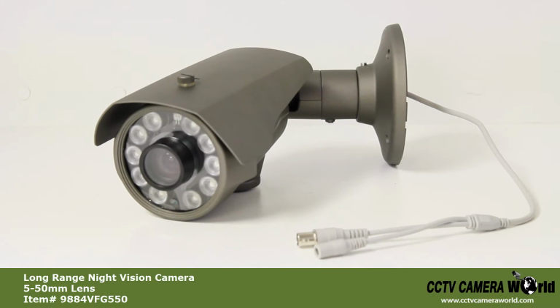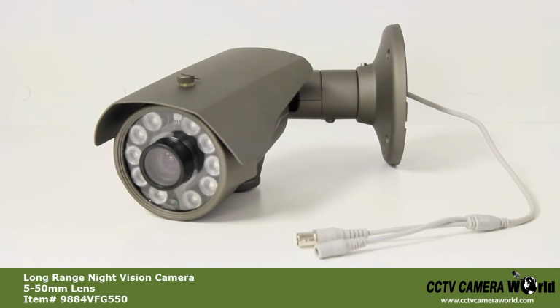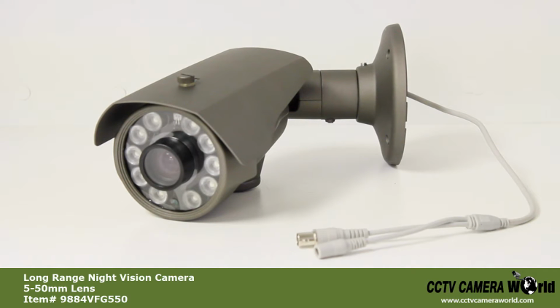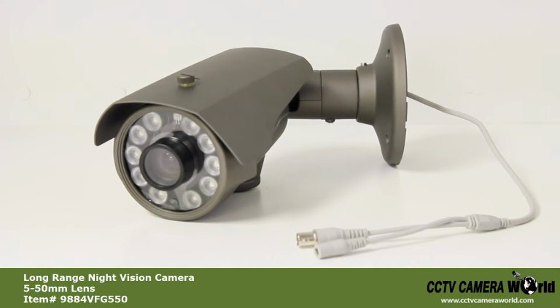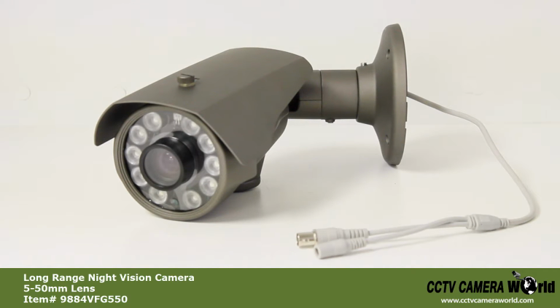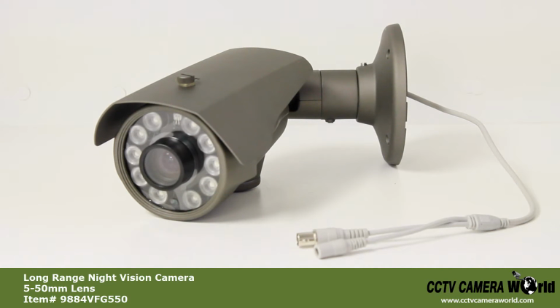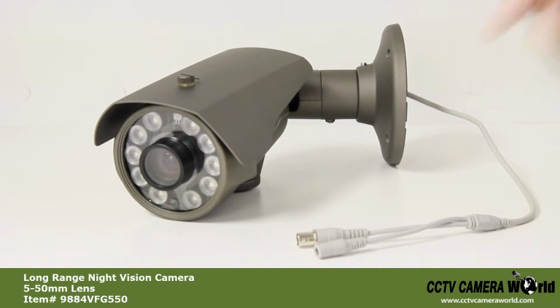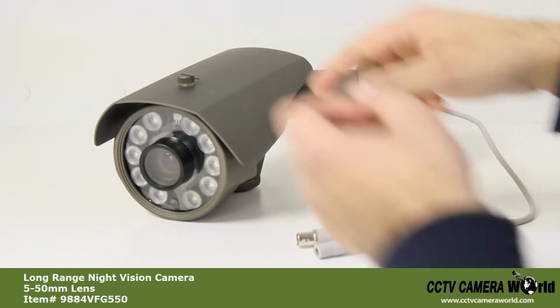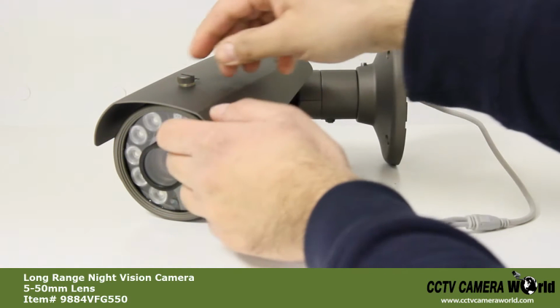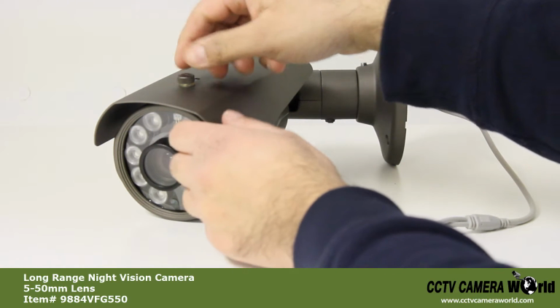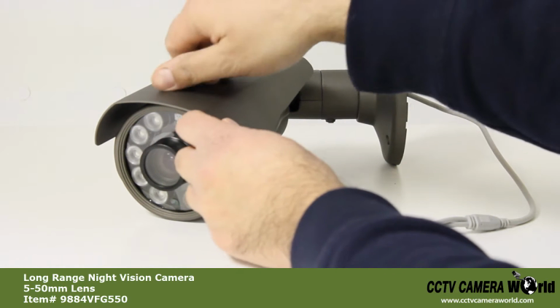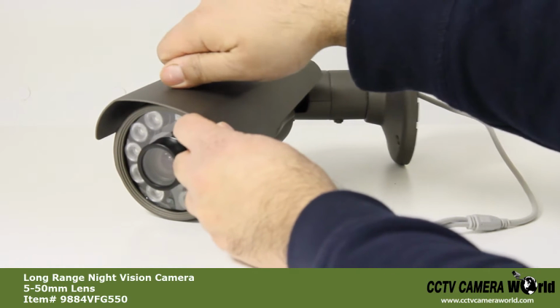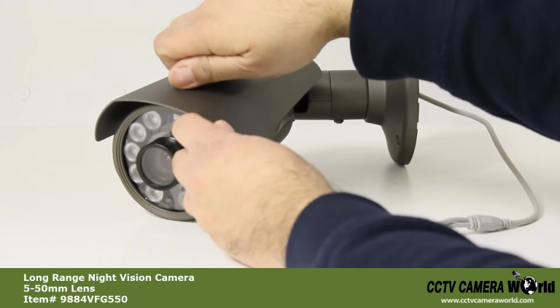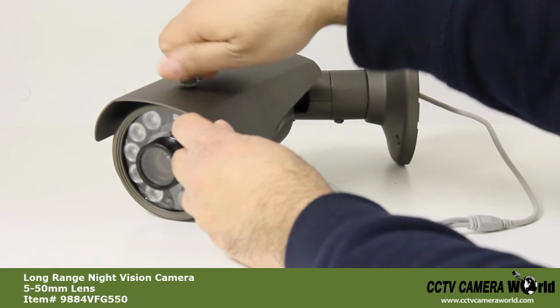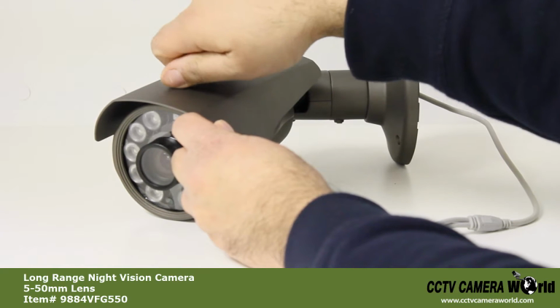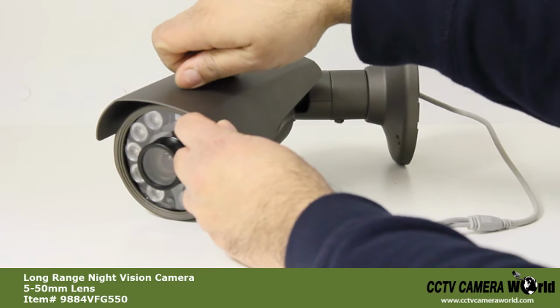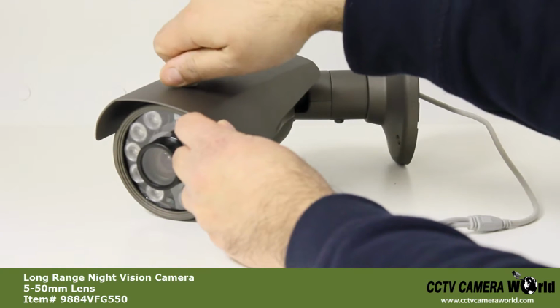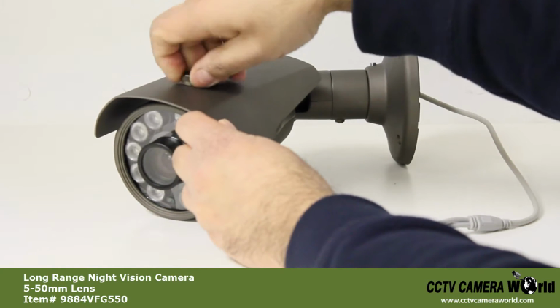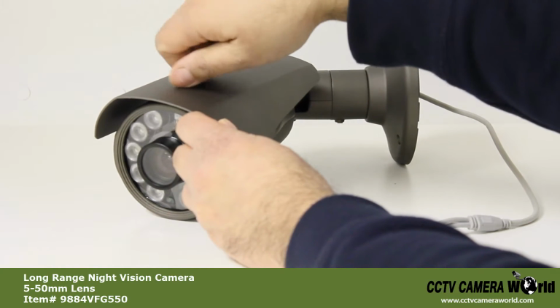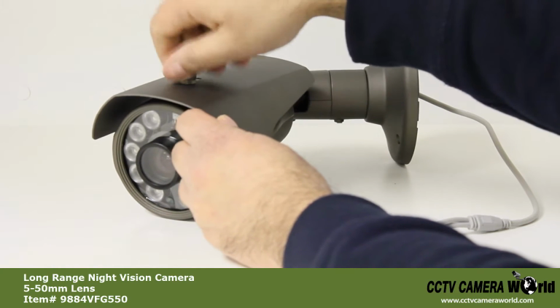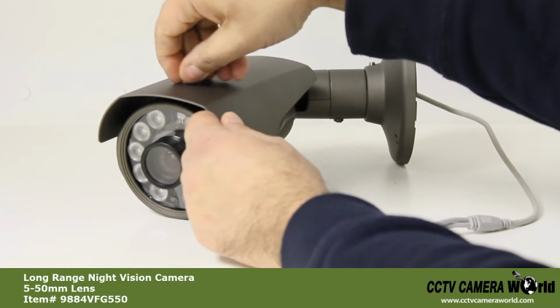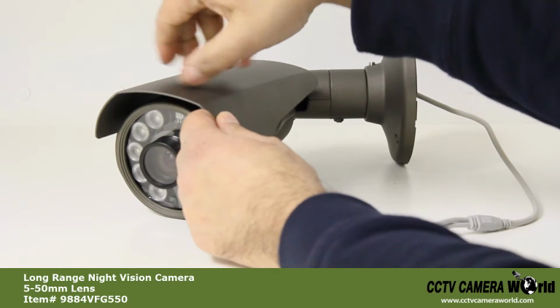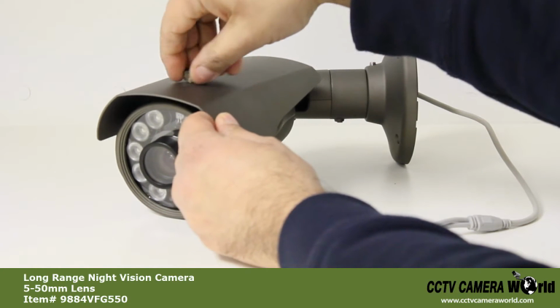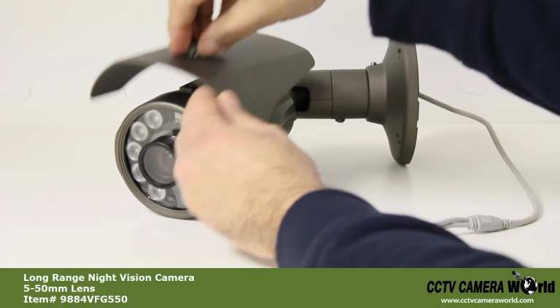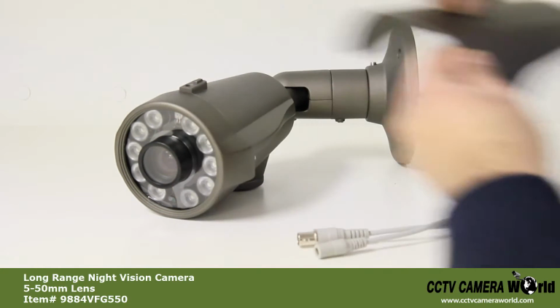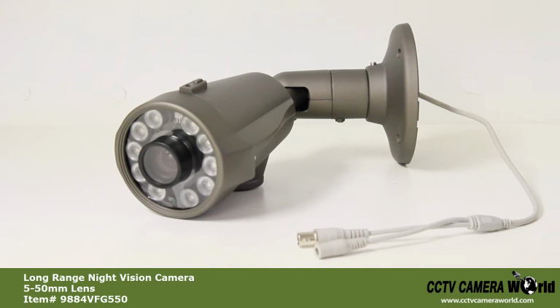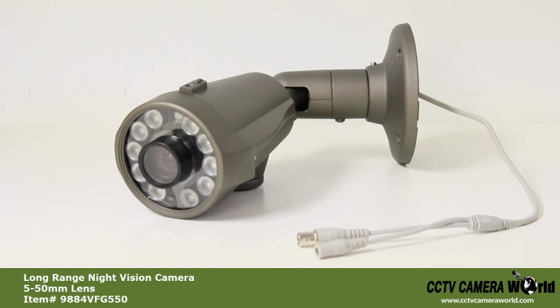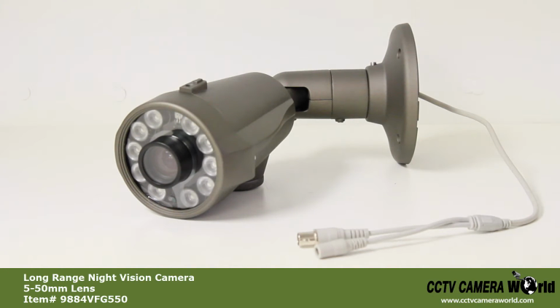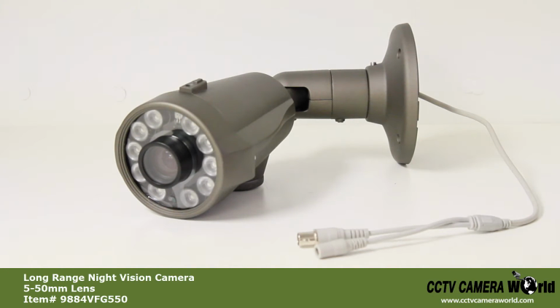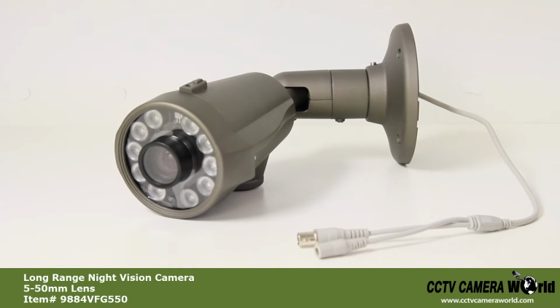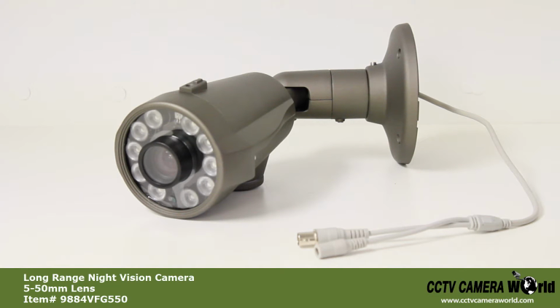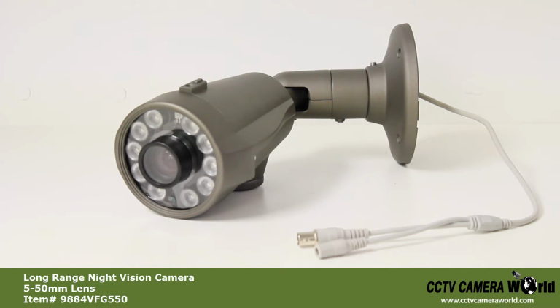The camera comes with a sun shield that is removable. However, we recommend that you do not remove it, to protect the camera from overheating in the sun and to protect it from water damage.